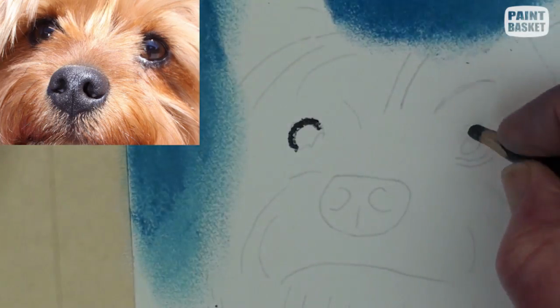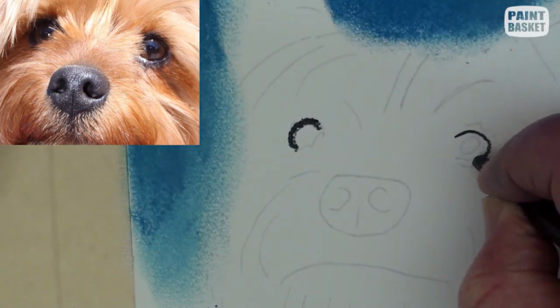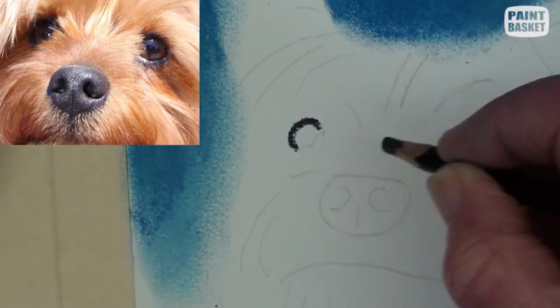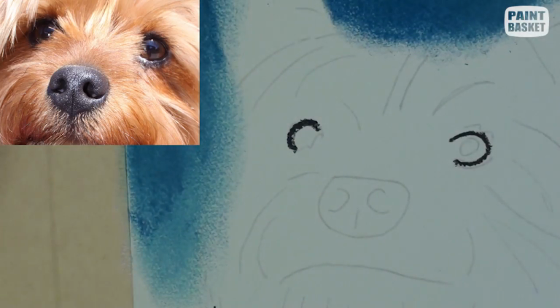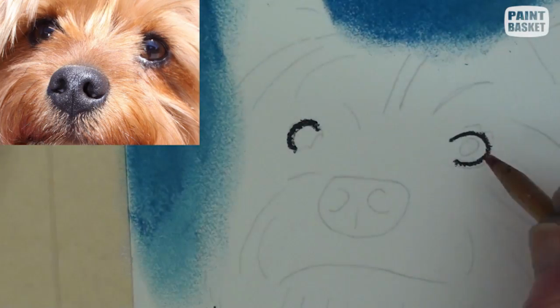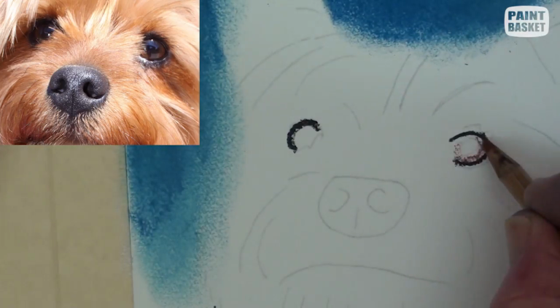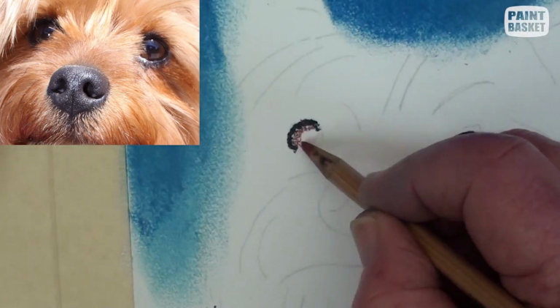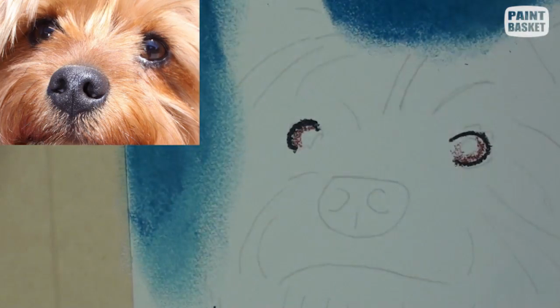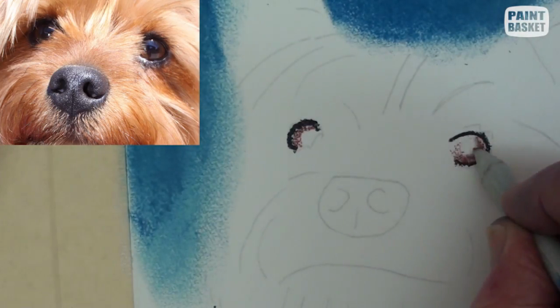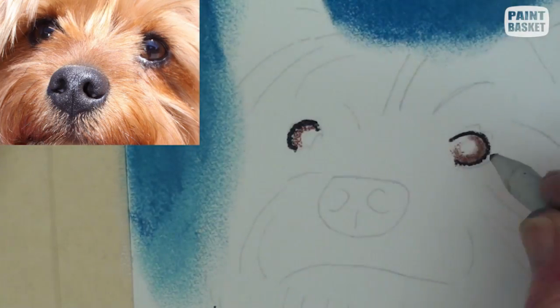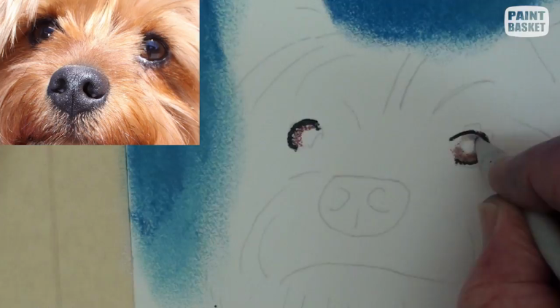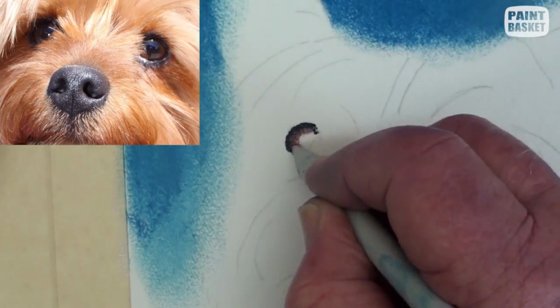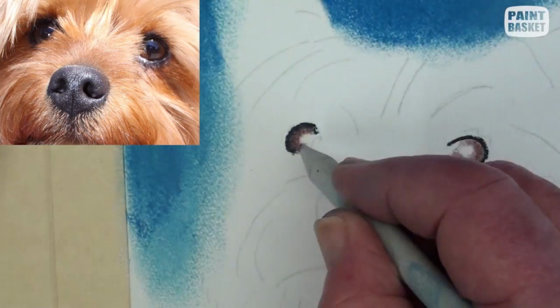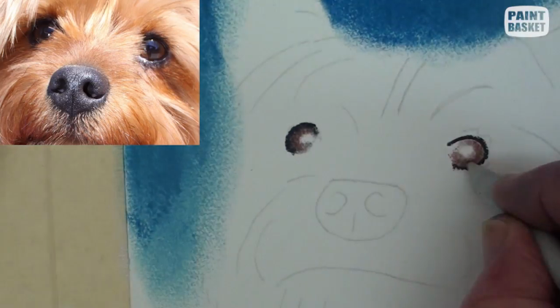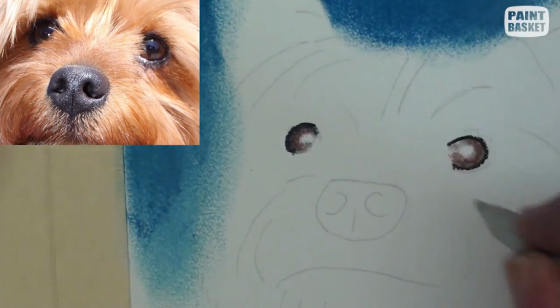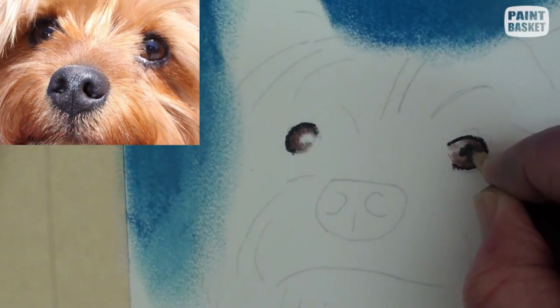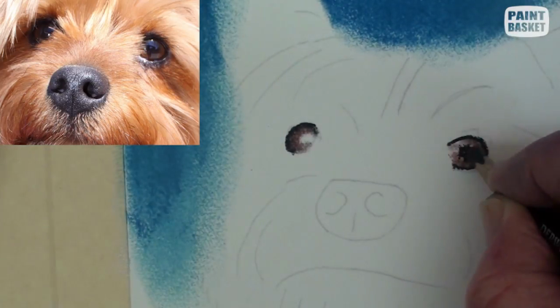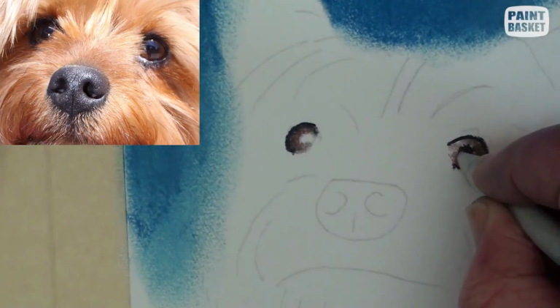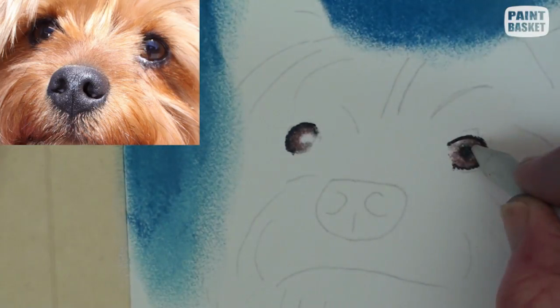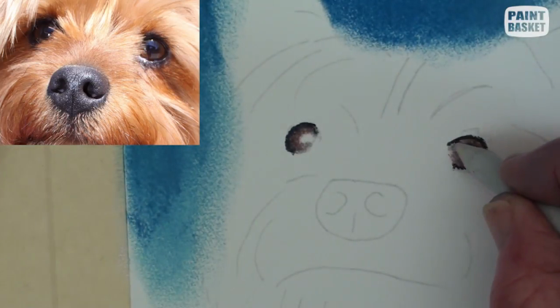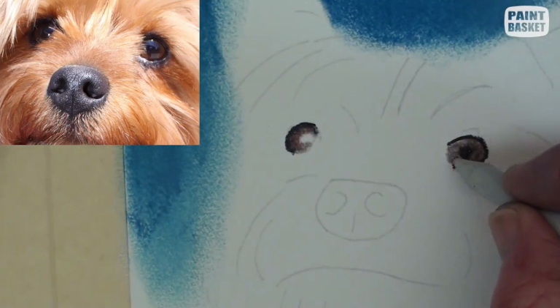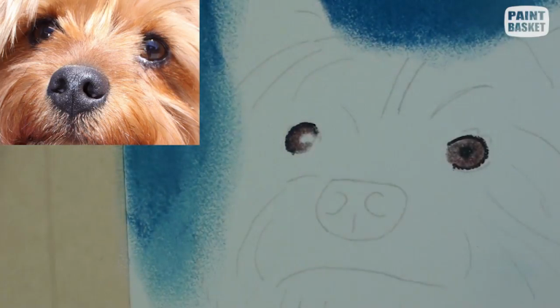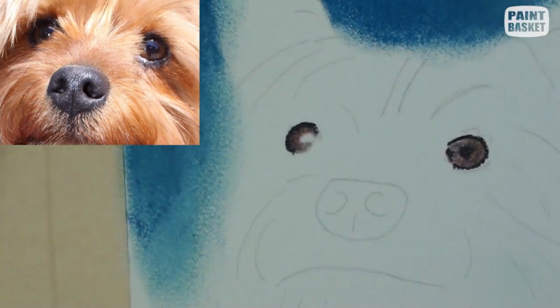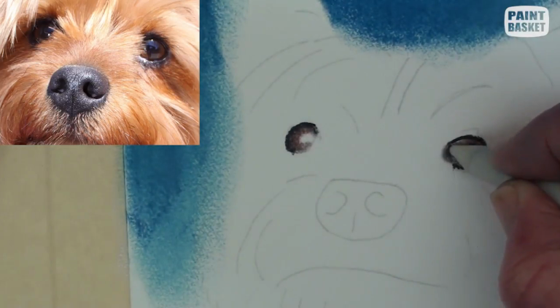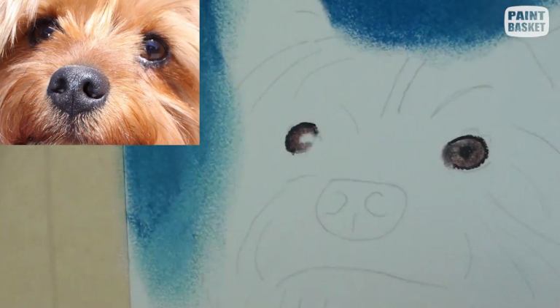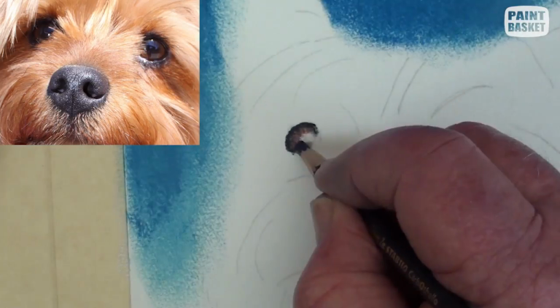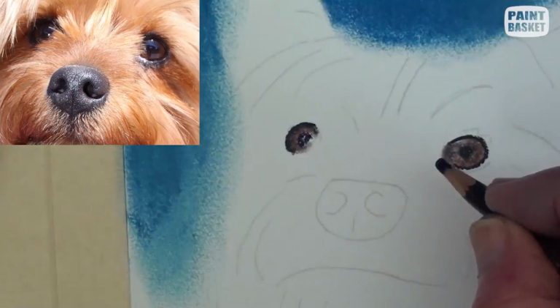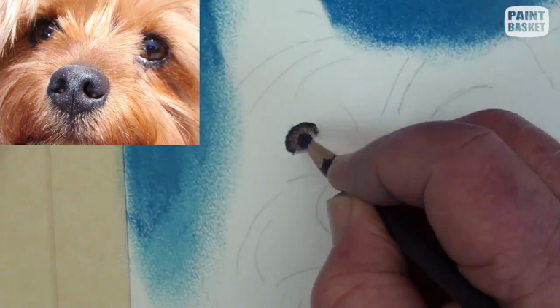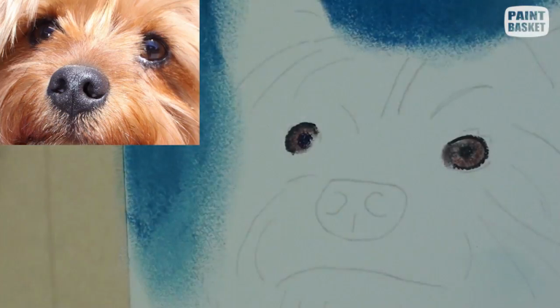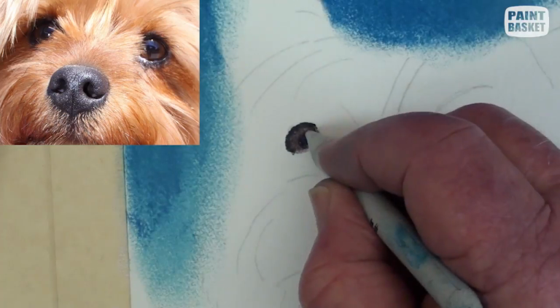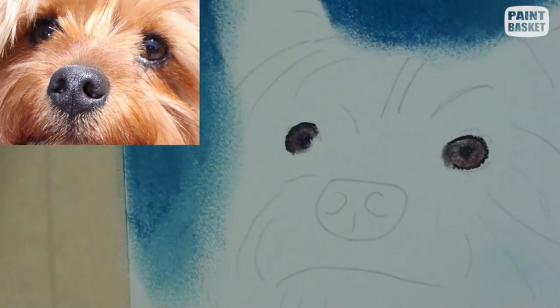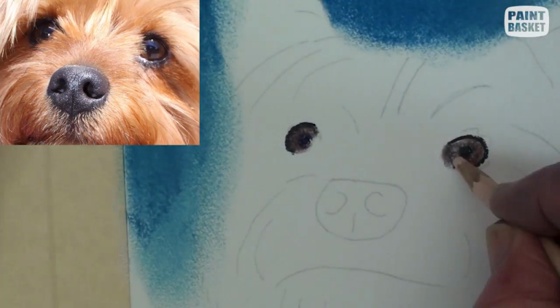Mark the eyes and fill in with the dark brown and blend with the paper stump. Add the pupils, then lighten the lower half of the iris with a white pencil.